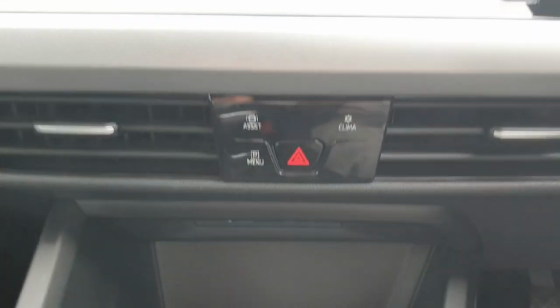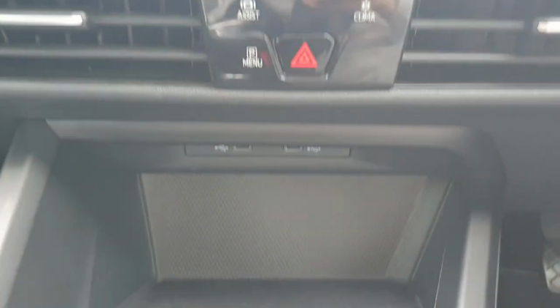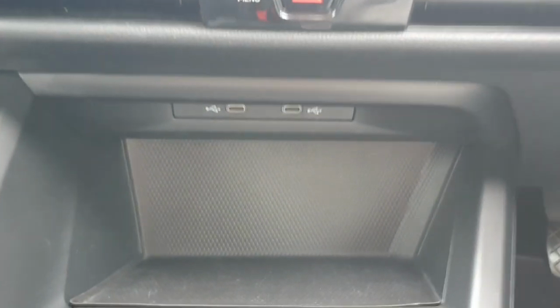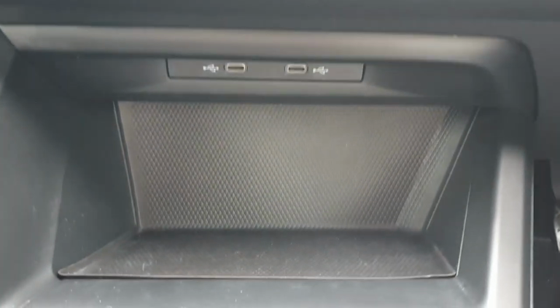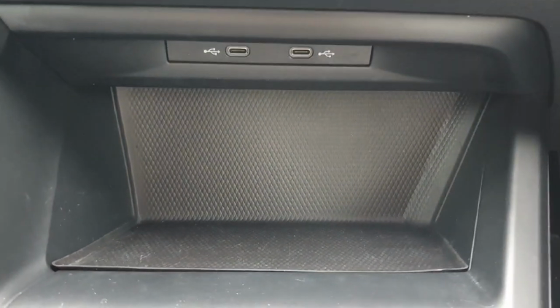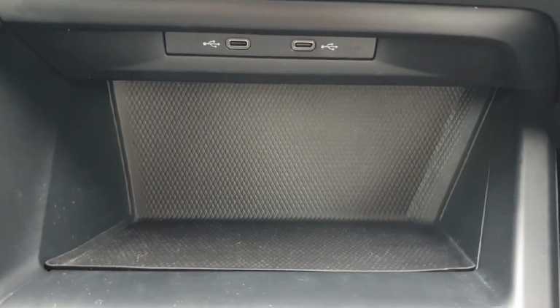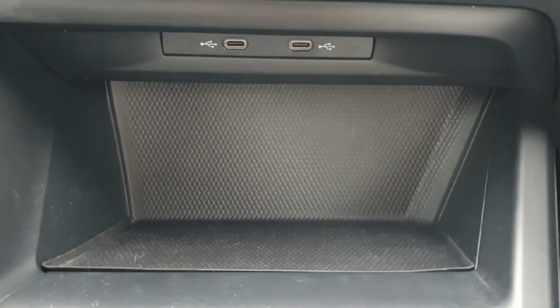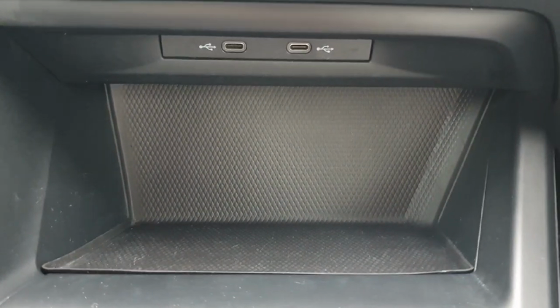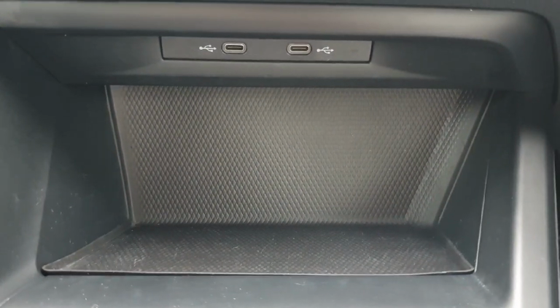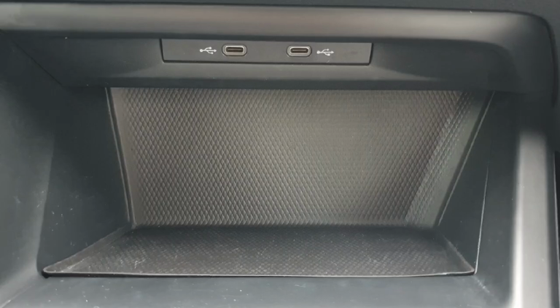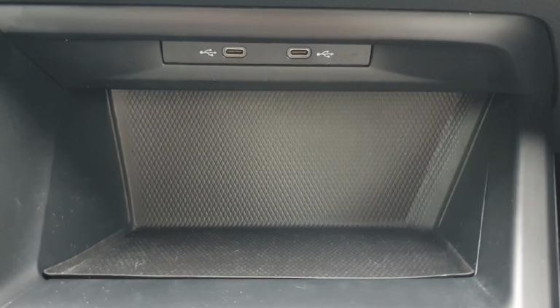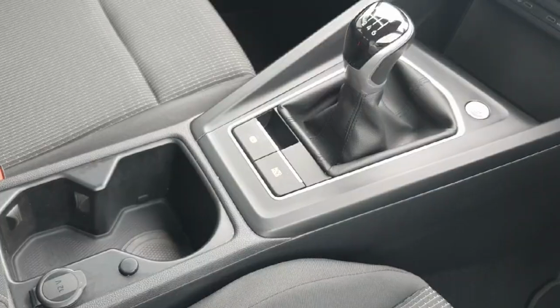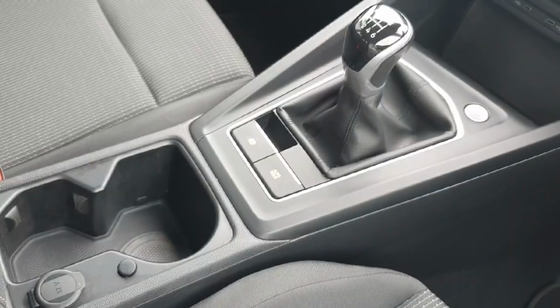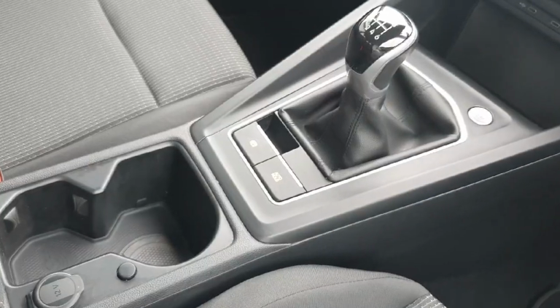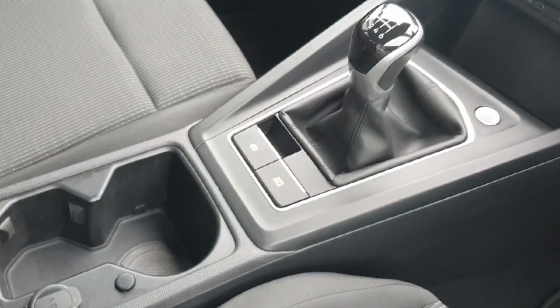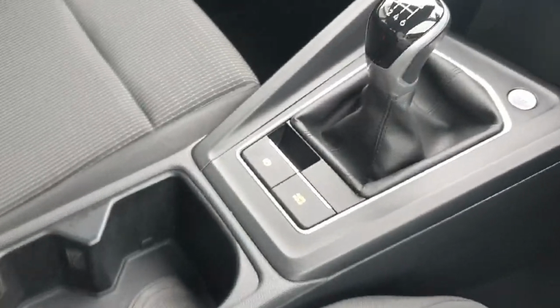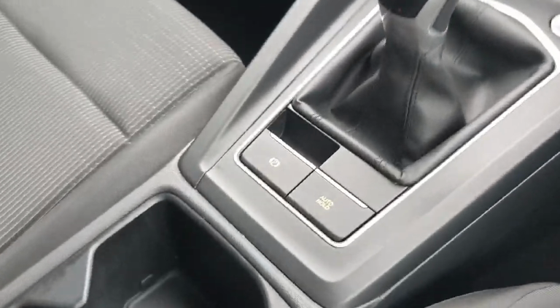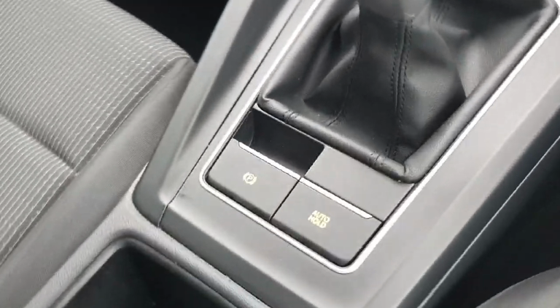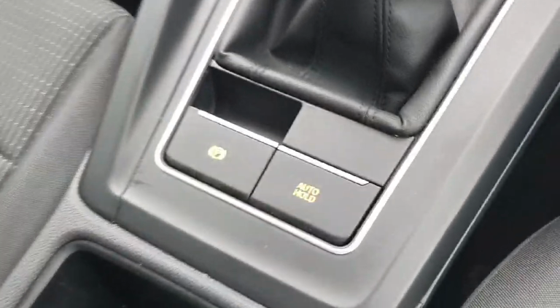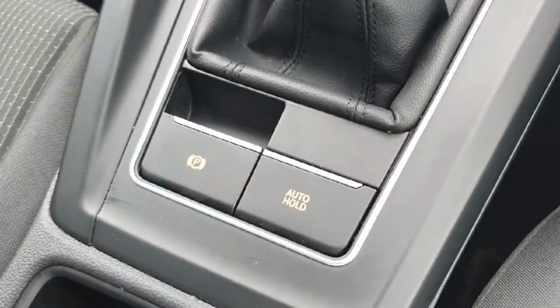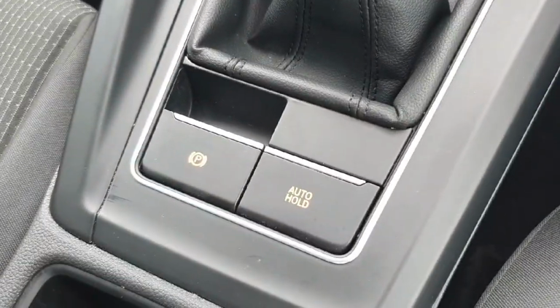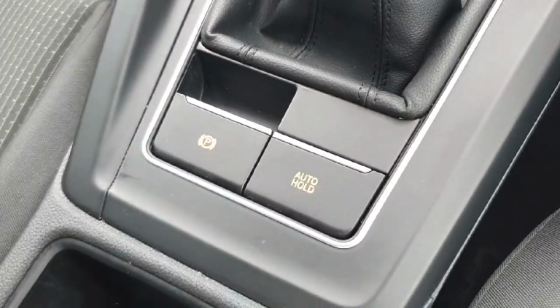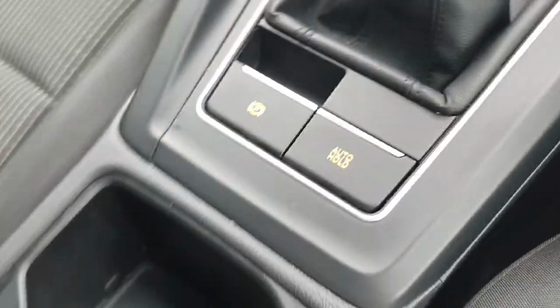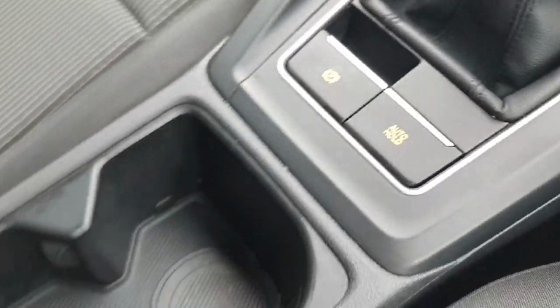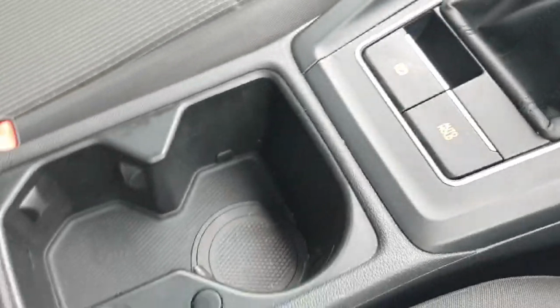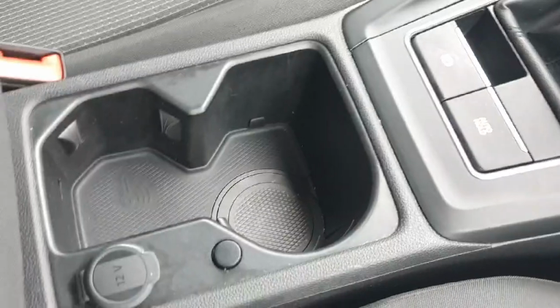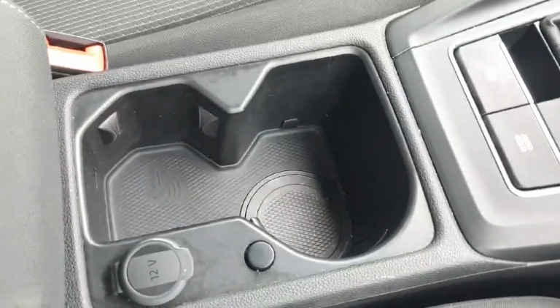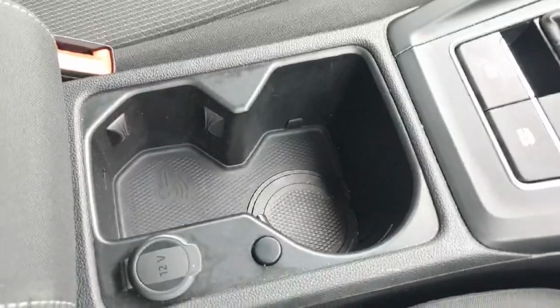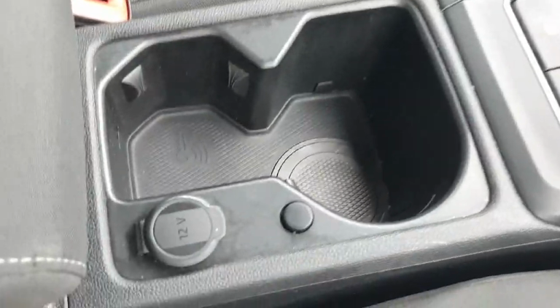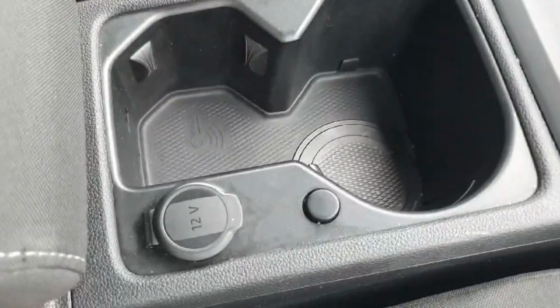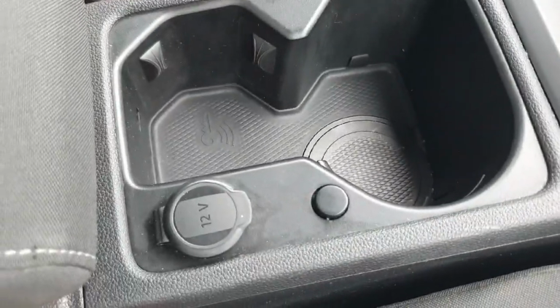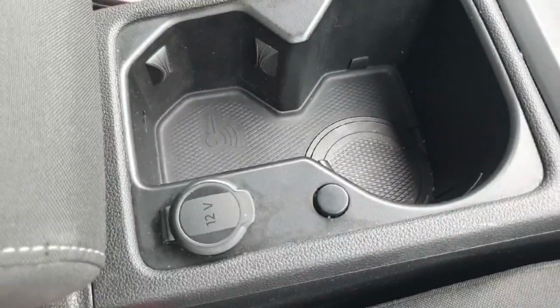Just beneath the infotainment system we have a little storage space with two USB ports. Coming onto the centre console we've got our electric parking brake and our auto hold feature. We also have two cup holders and a 12 volt socket.